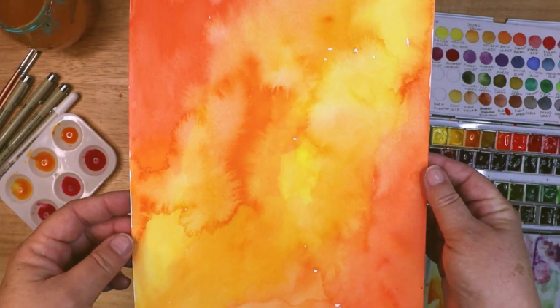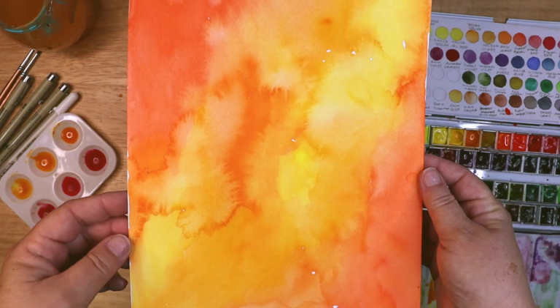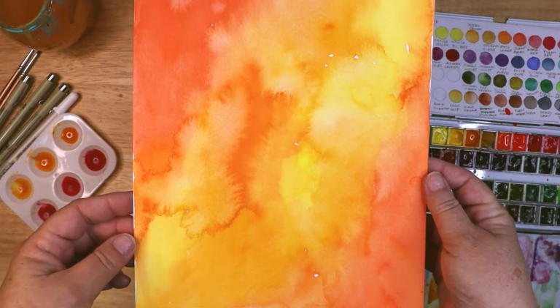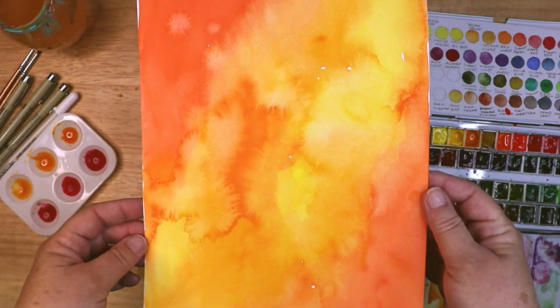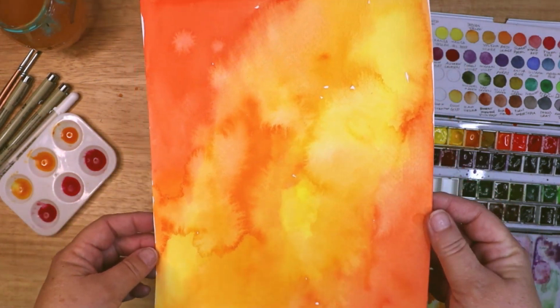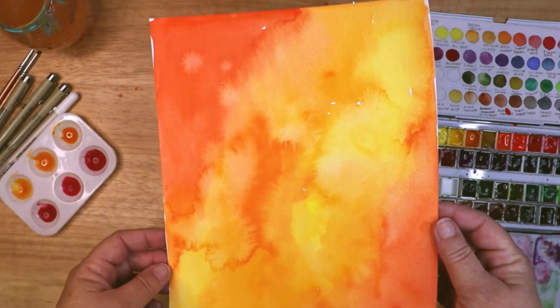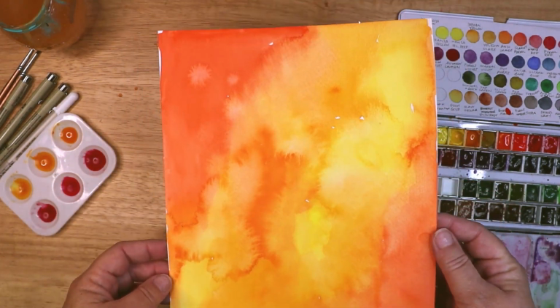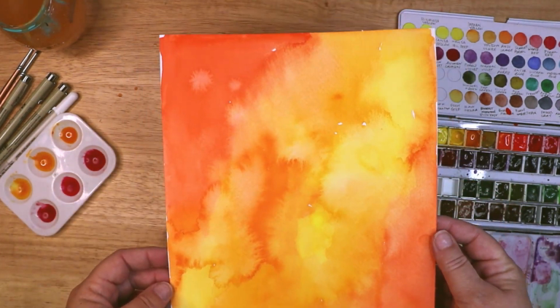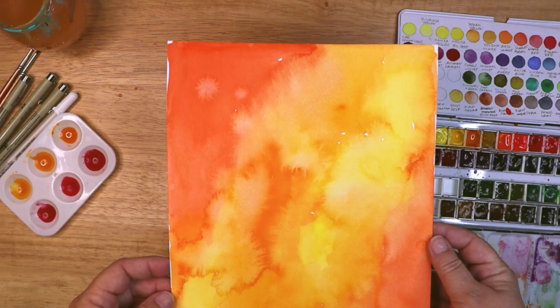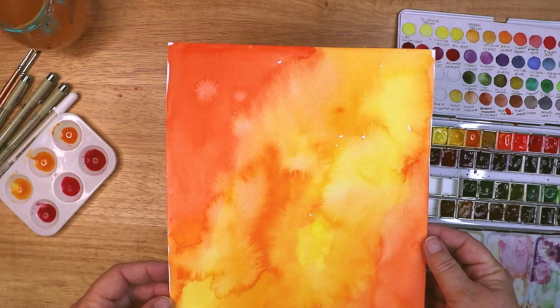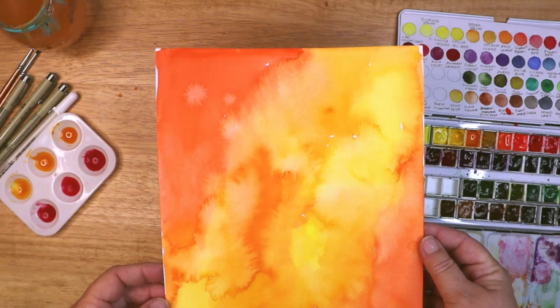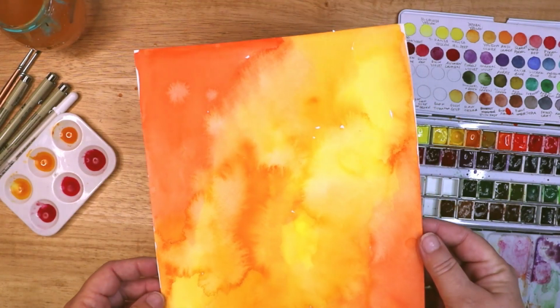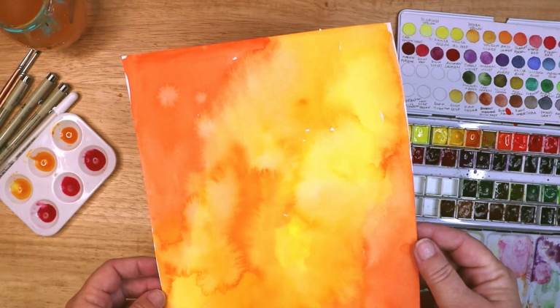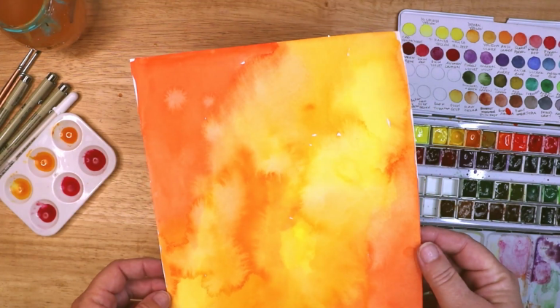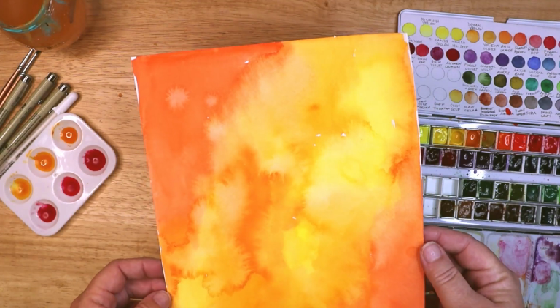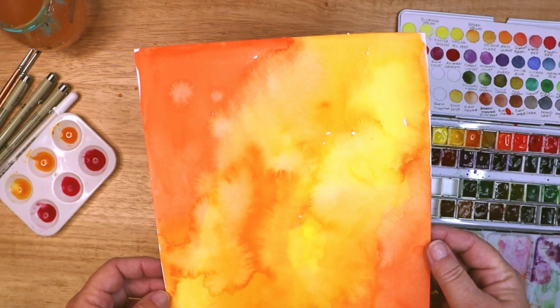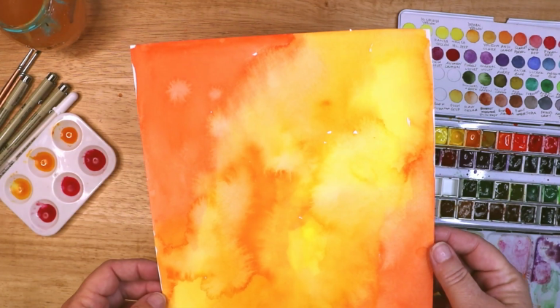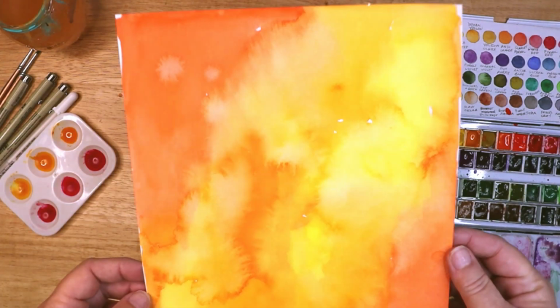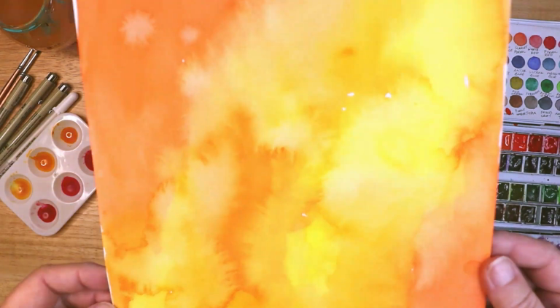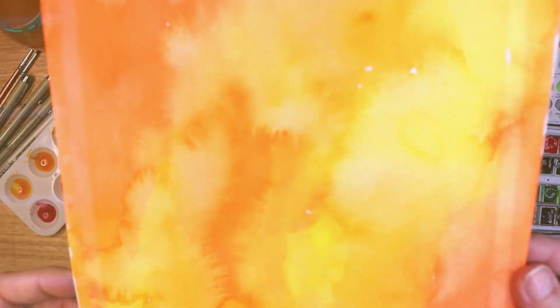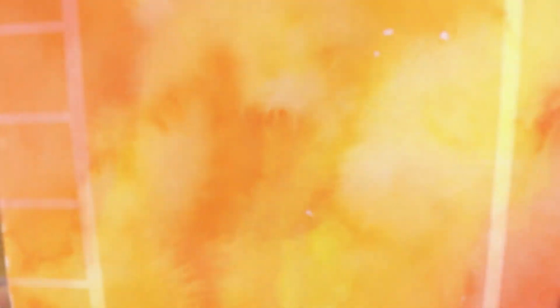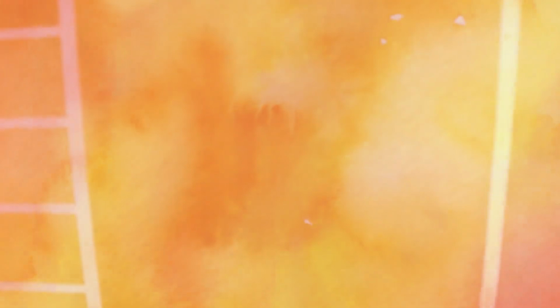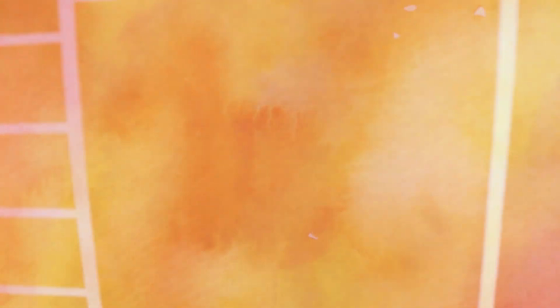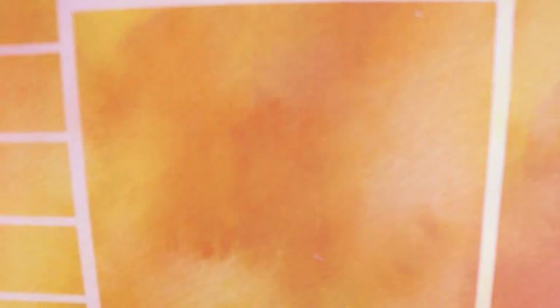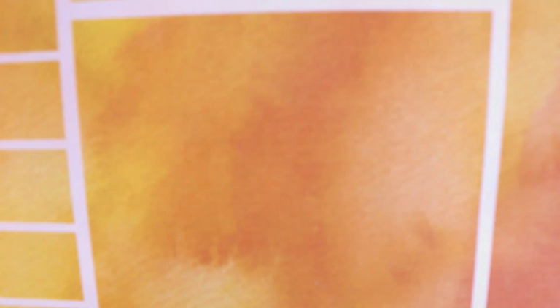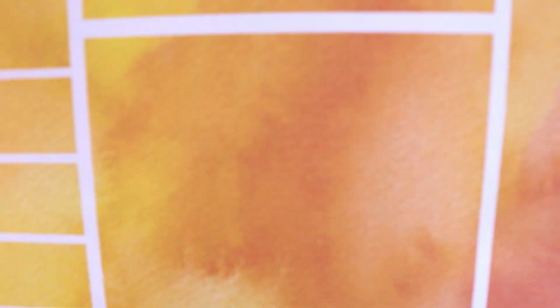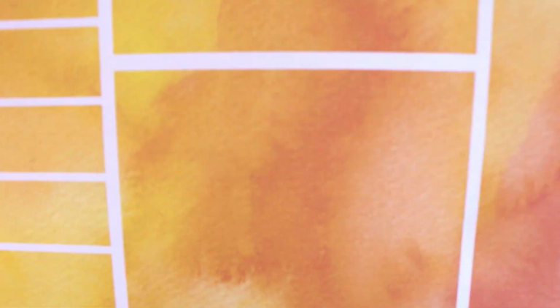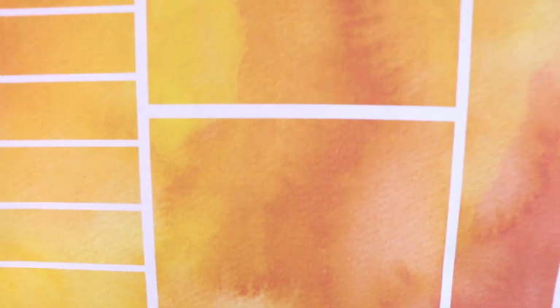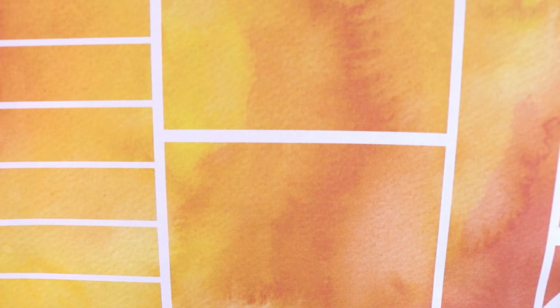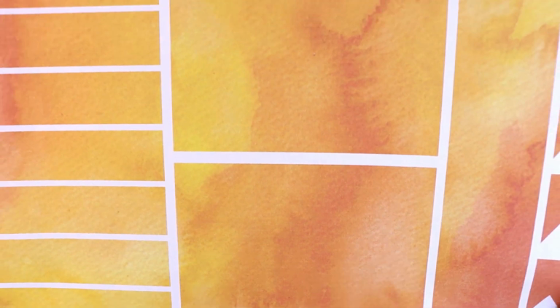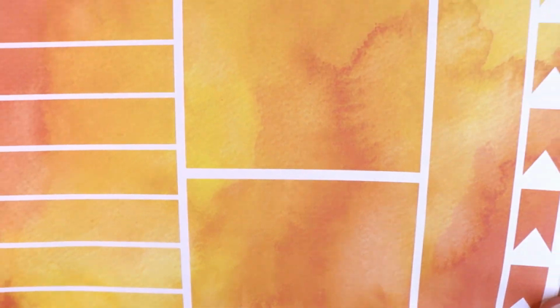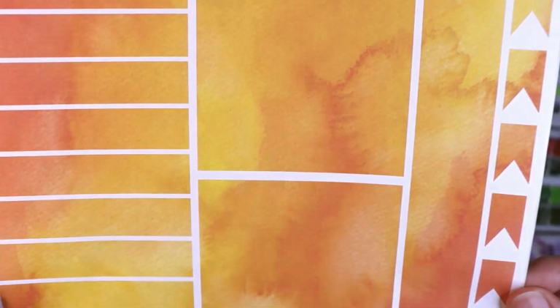I scanned in the watercolour, colour corrected it, and created a sticker sheet of rectangles, squares and other shapes.